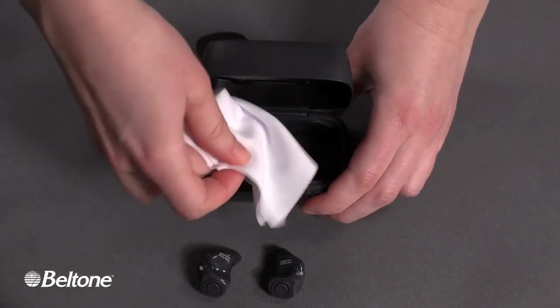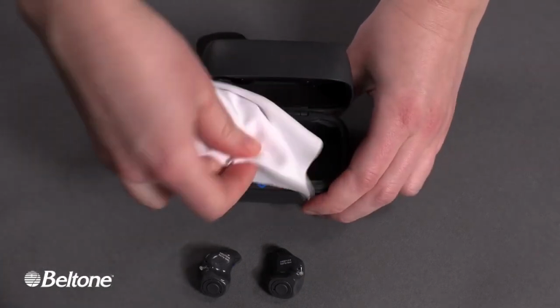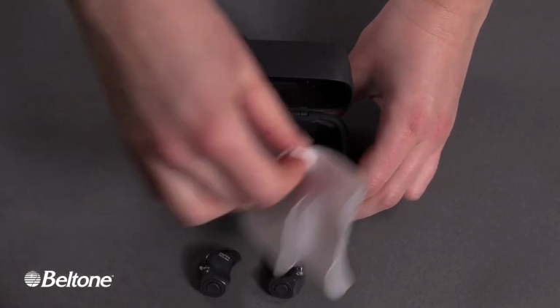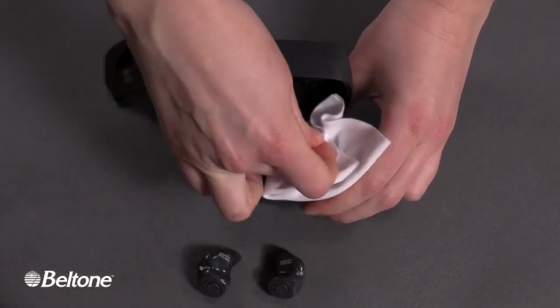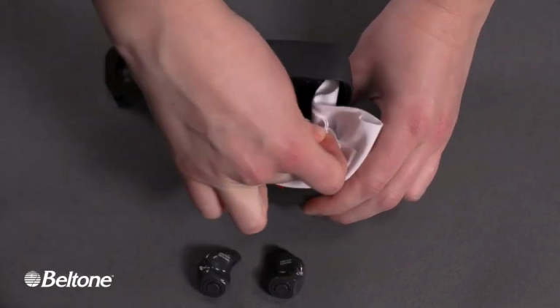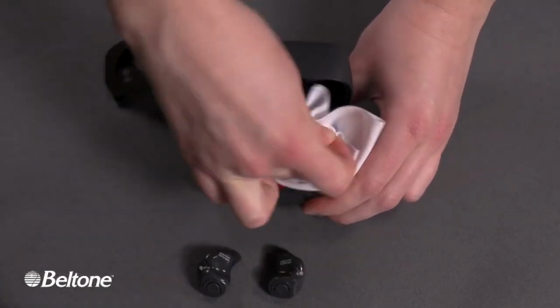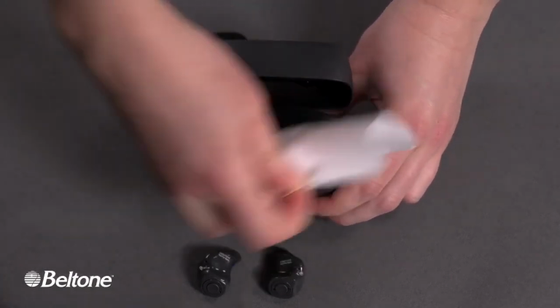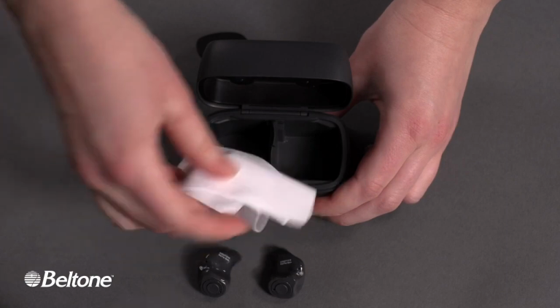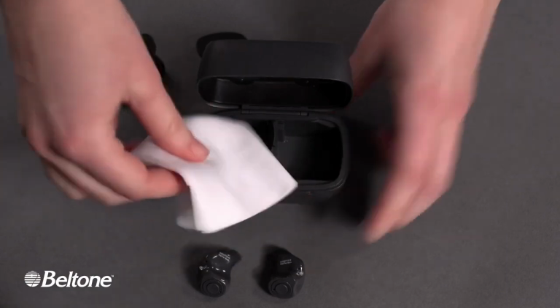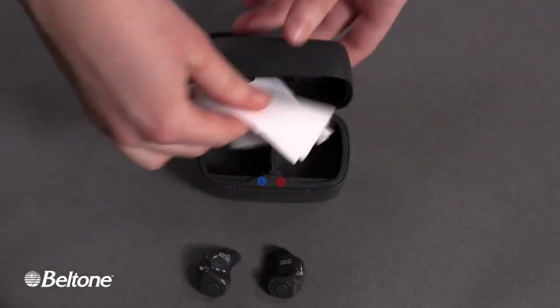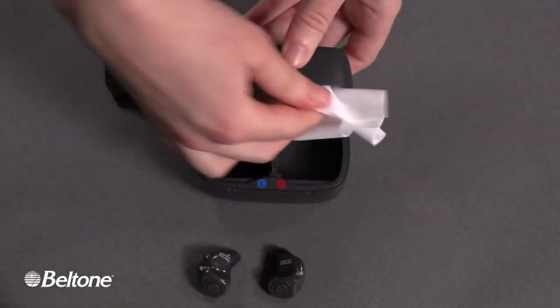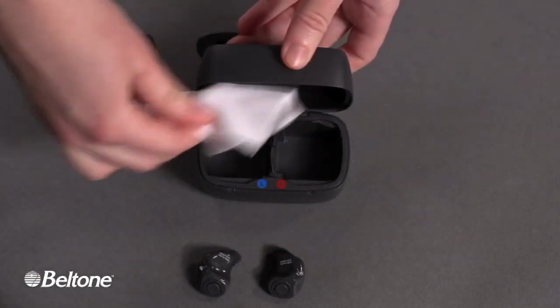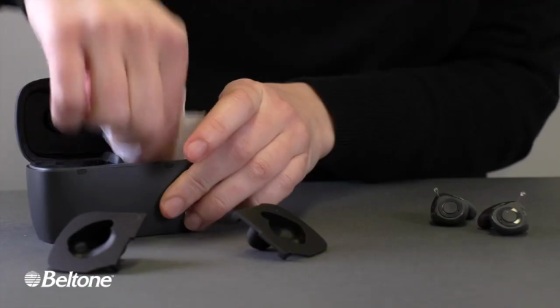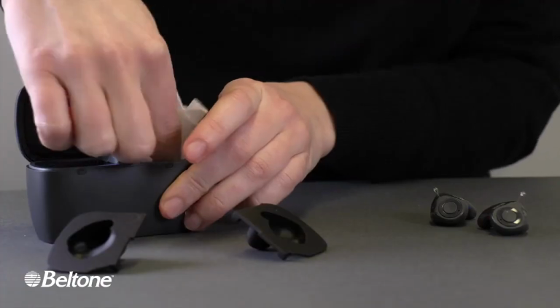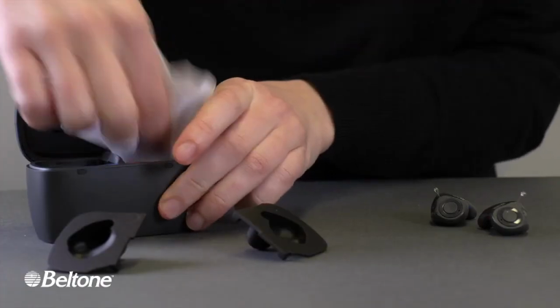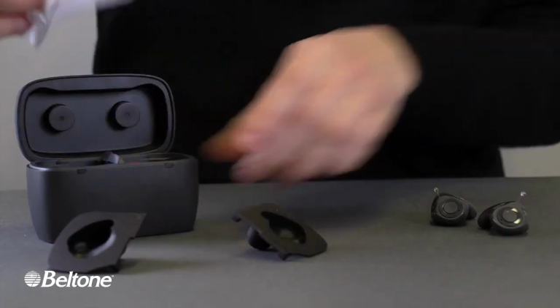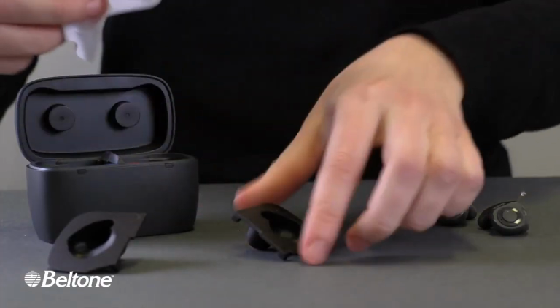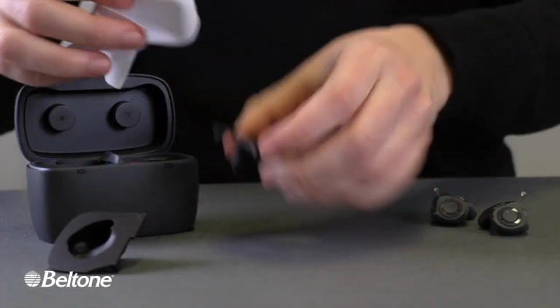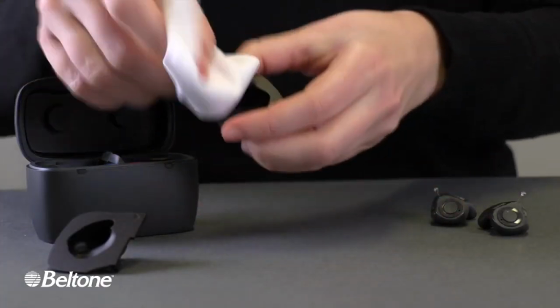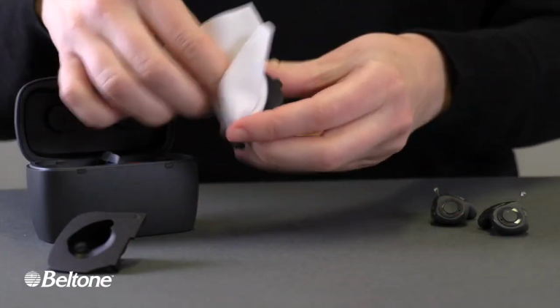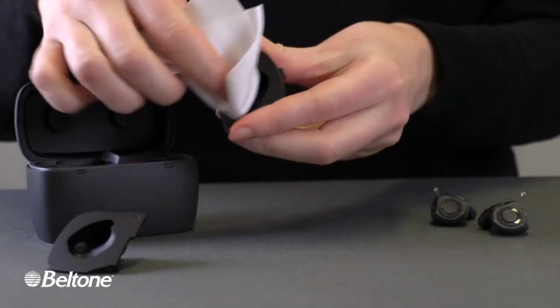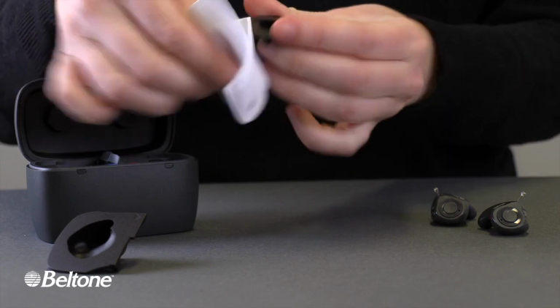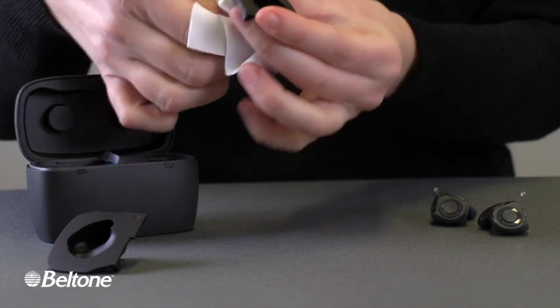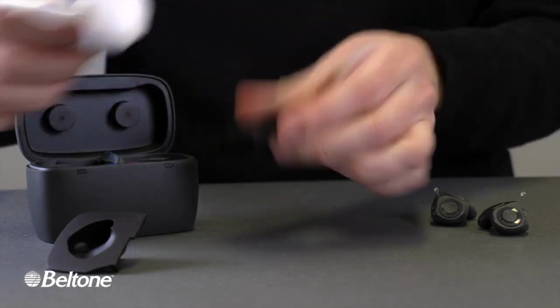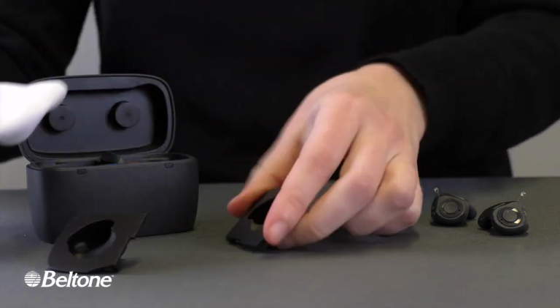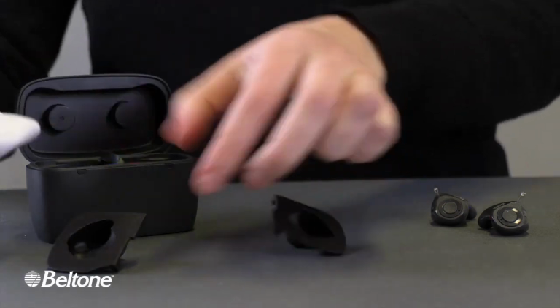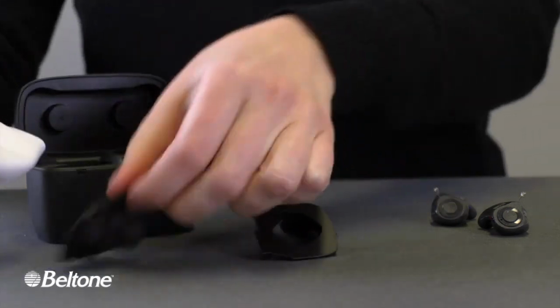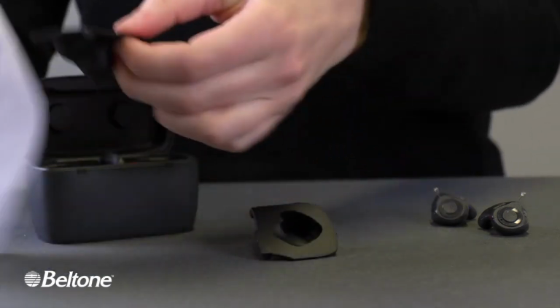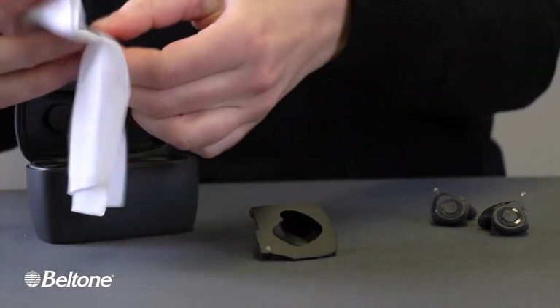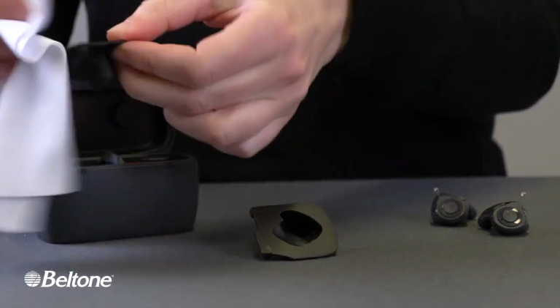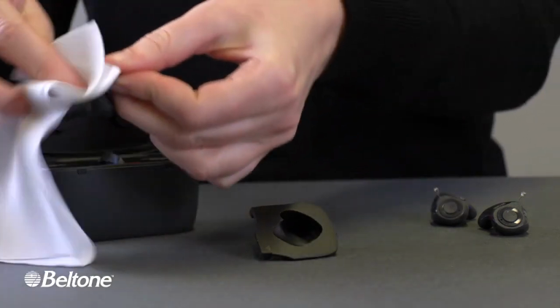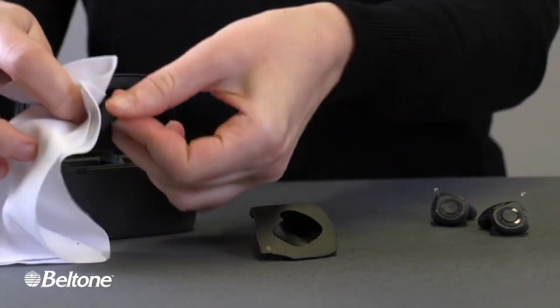Taking a white cloth, the demonstrator wipes both compartments in the case. He uses the white cloth to thoroughly clean the two charger inserts in both charger holders.